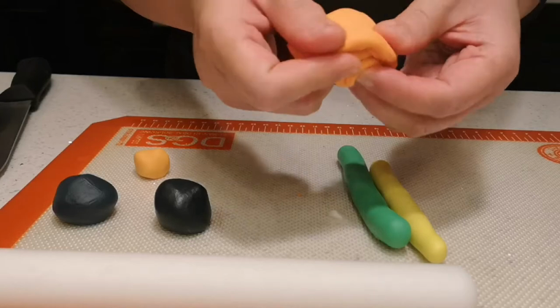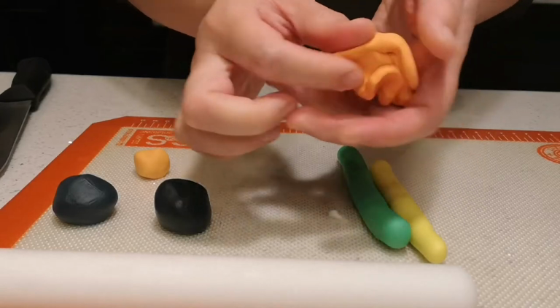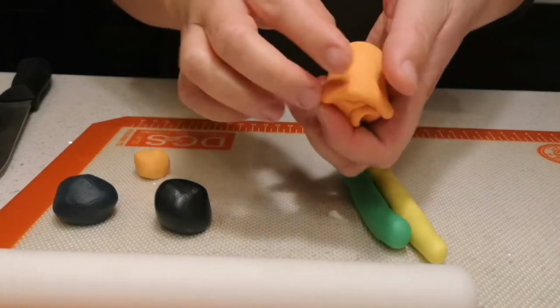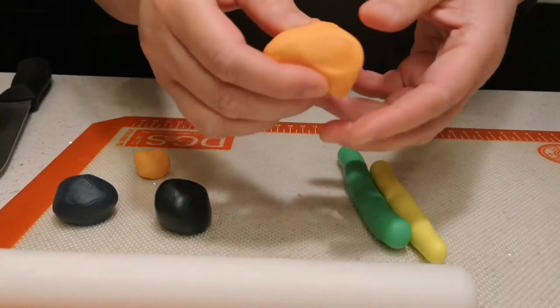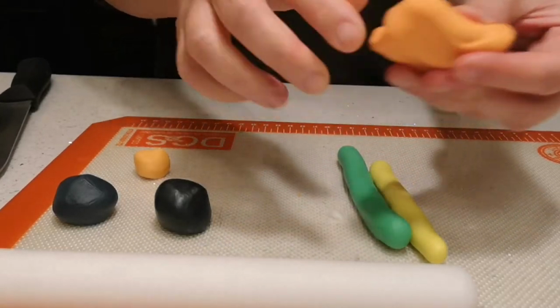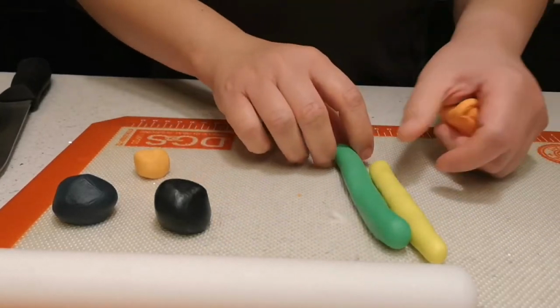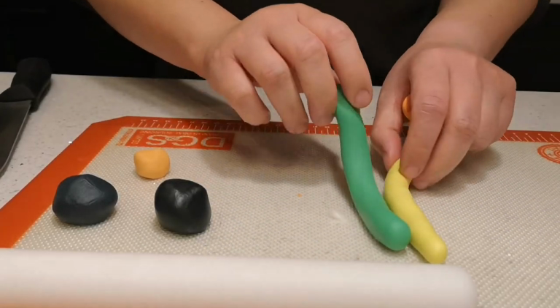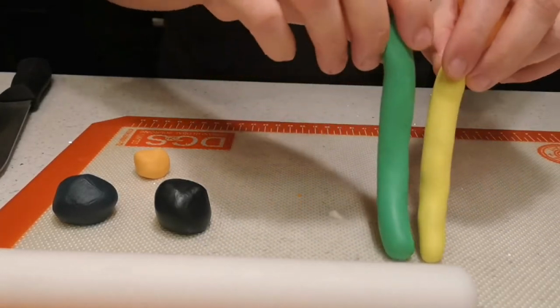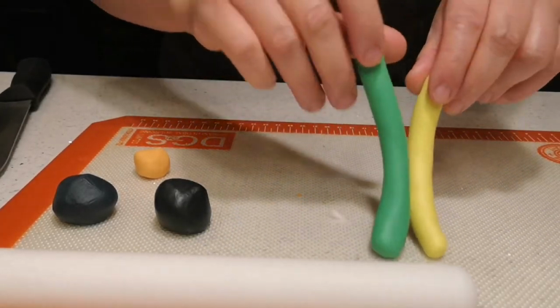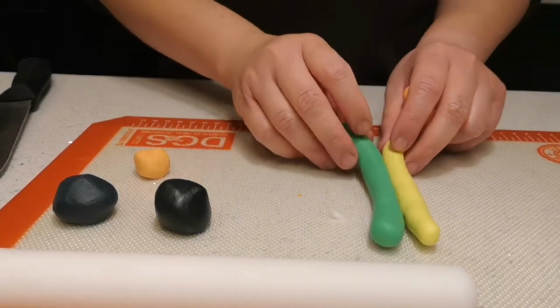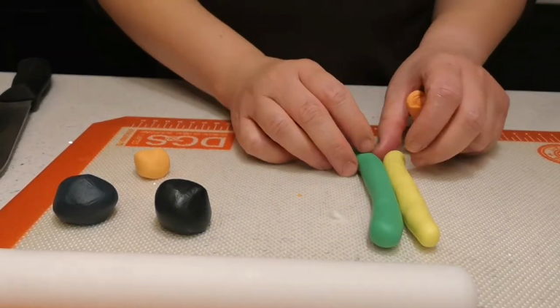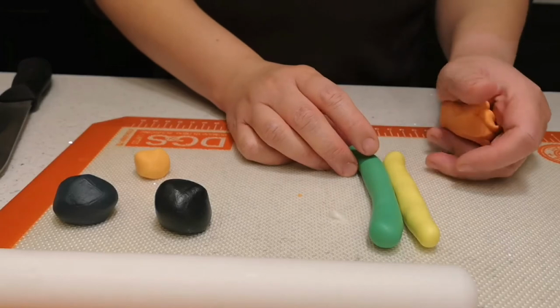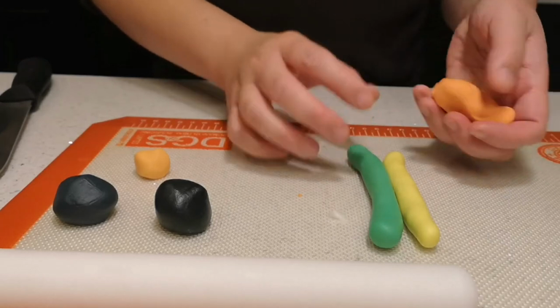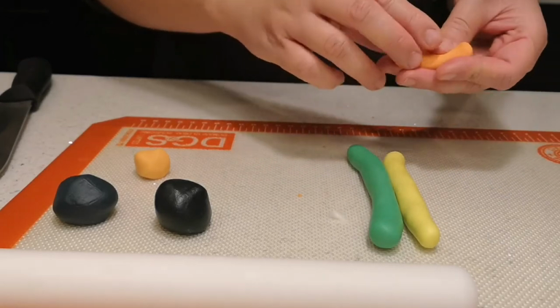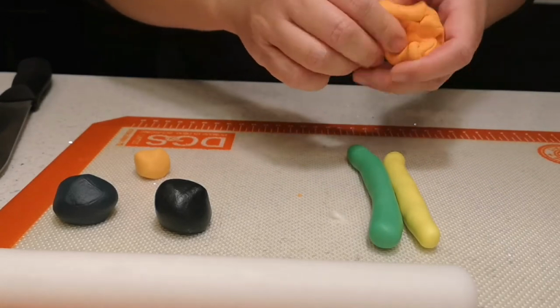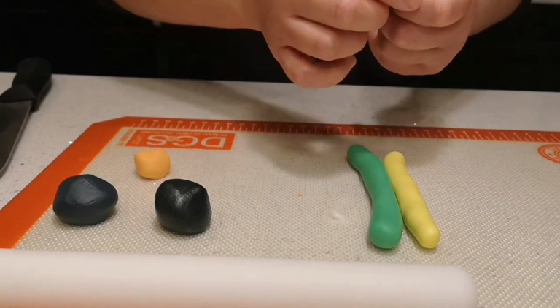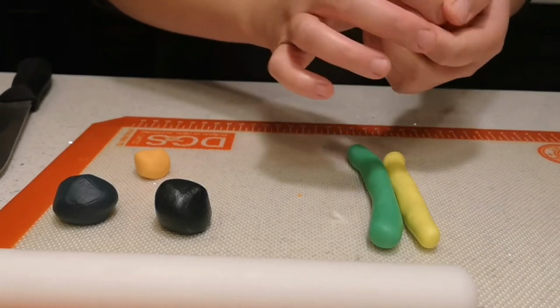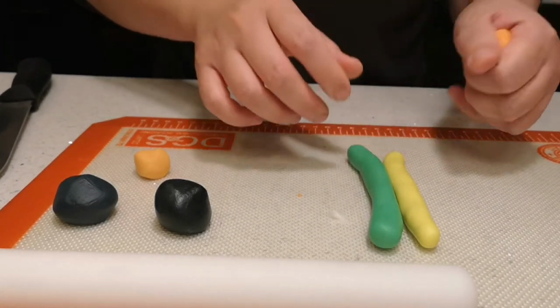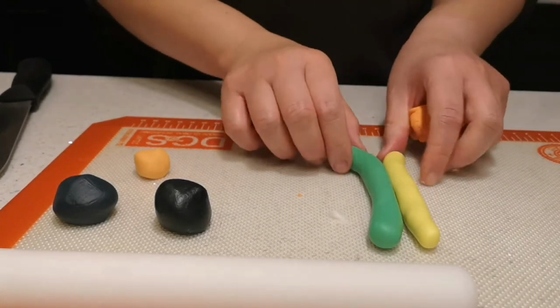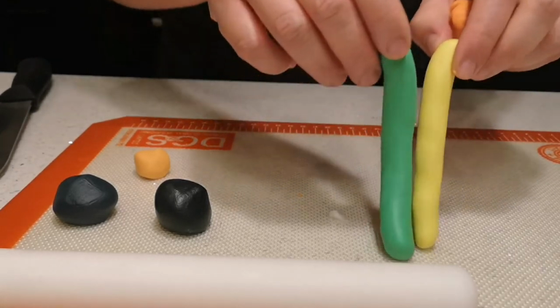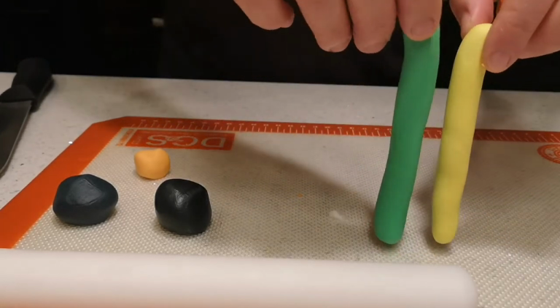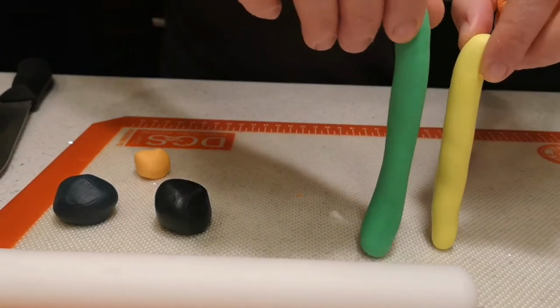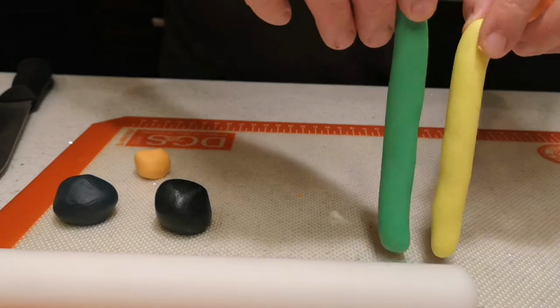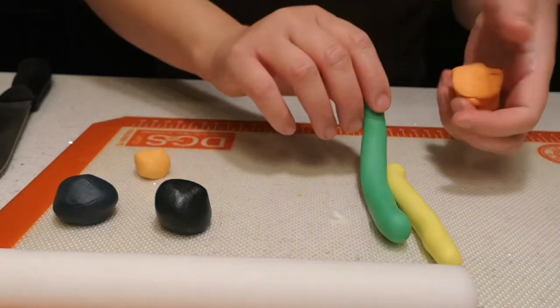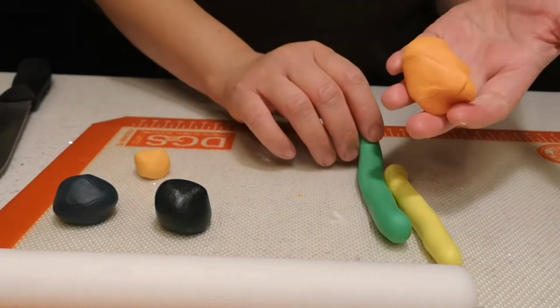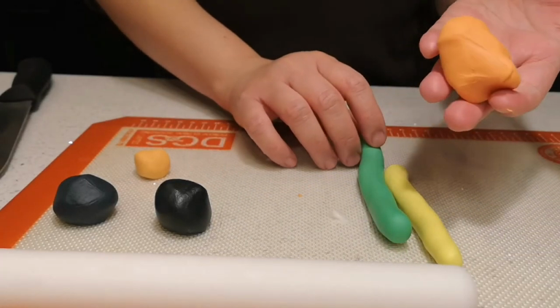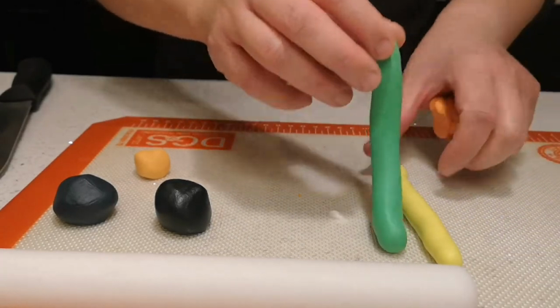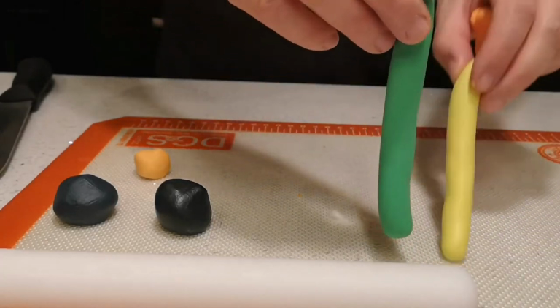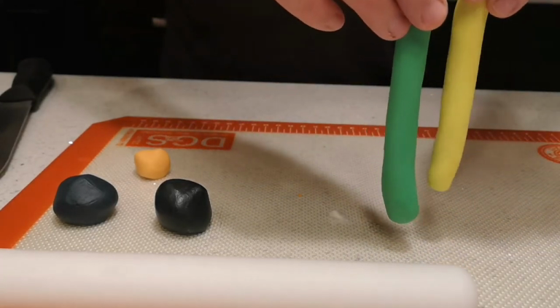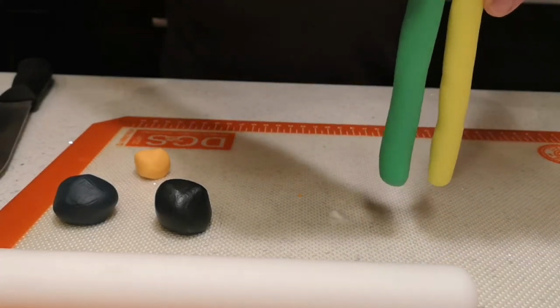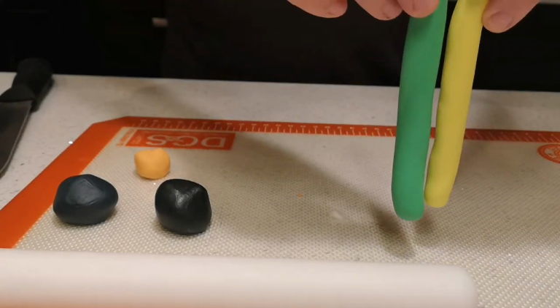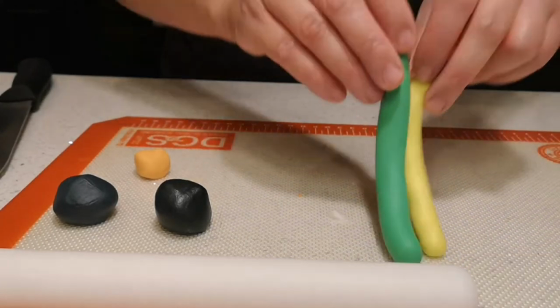You need small pieces of fondant, any color you like. In the picture I use red, yellow, and blue. This one I'm going to be using green, yellow, and orange. You need to make them into tubes.